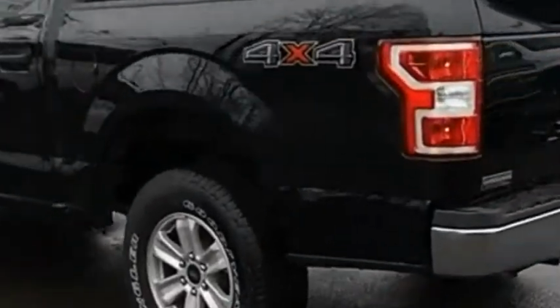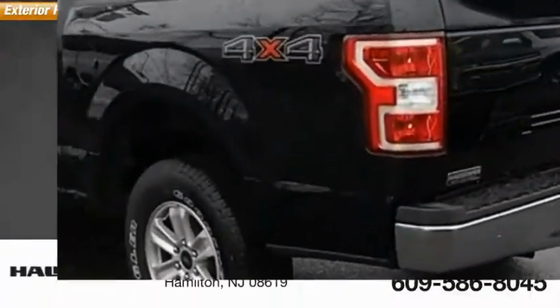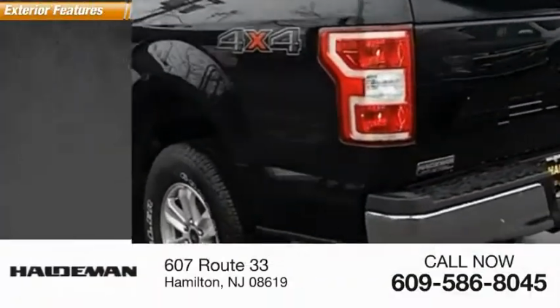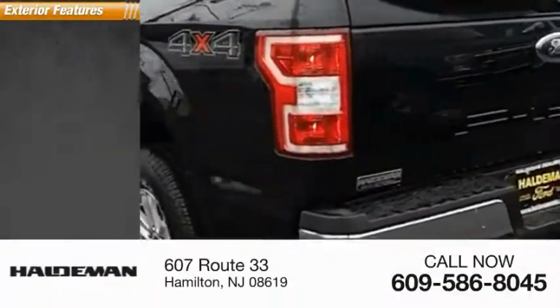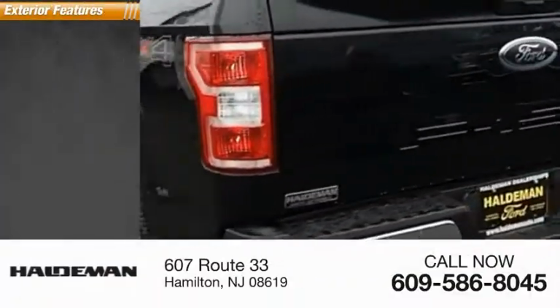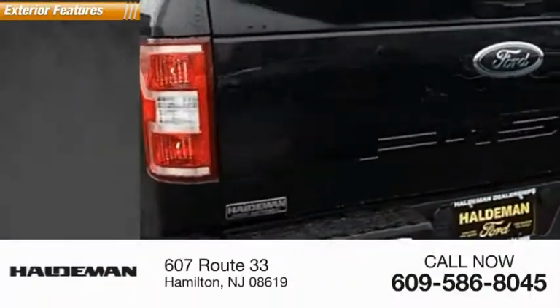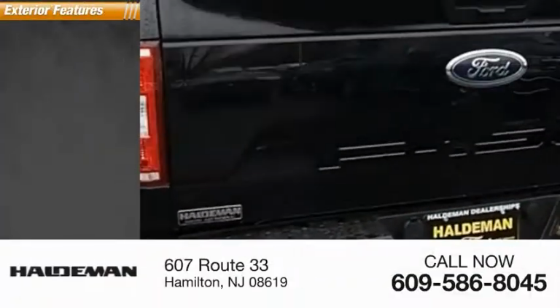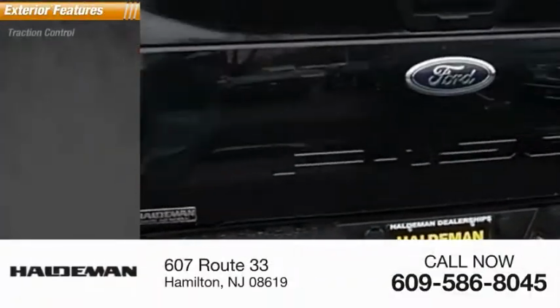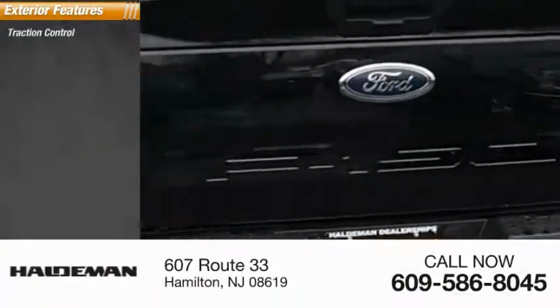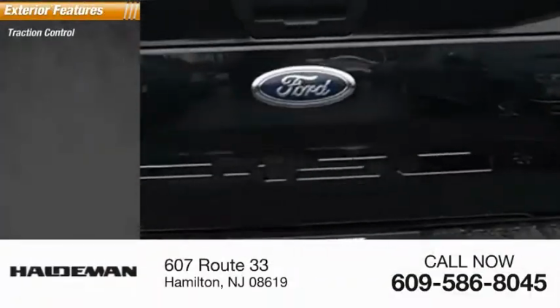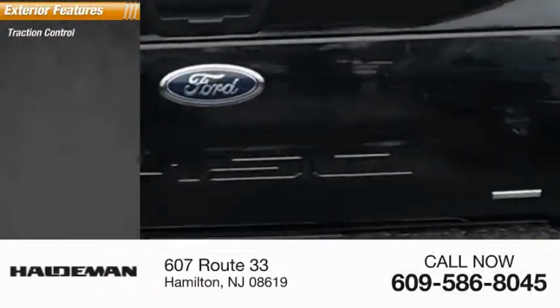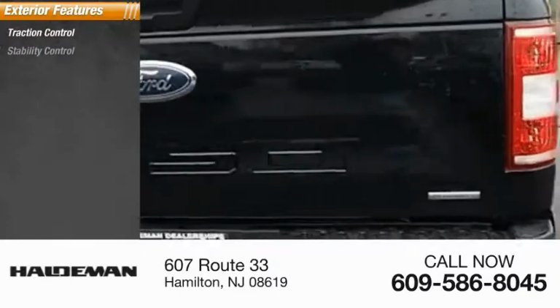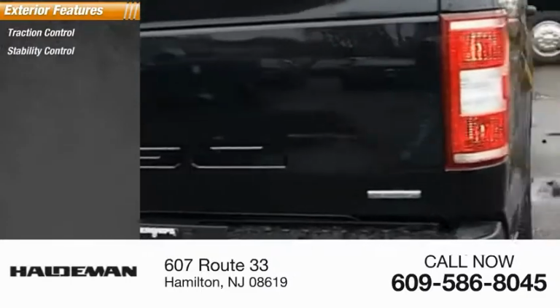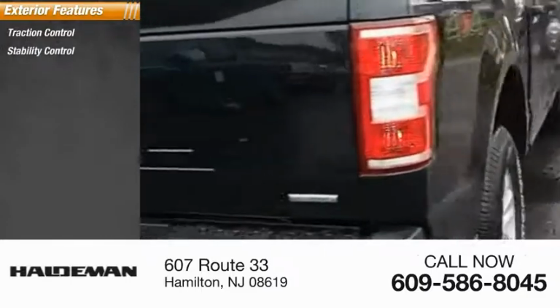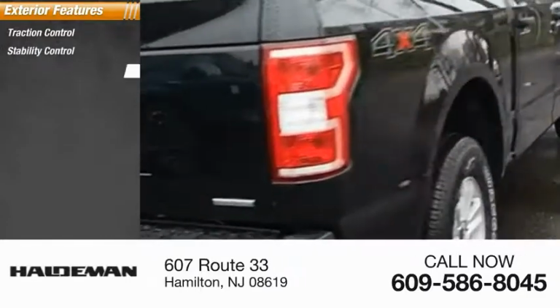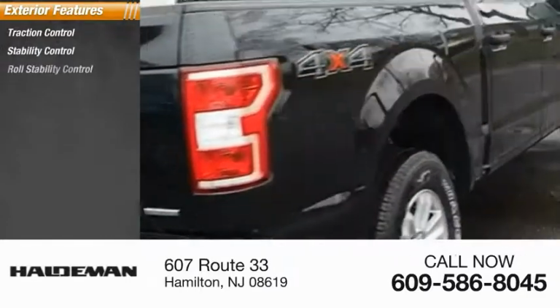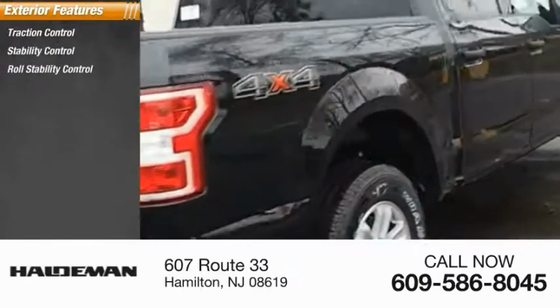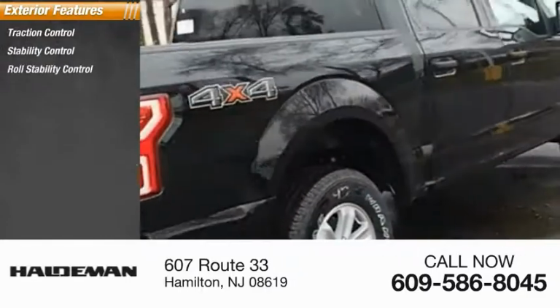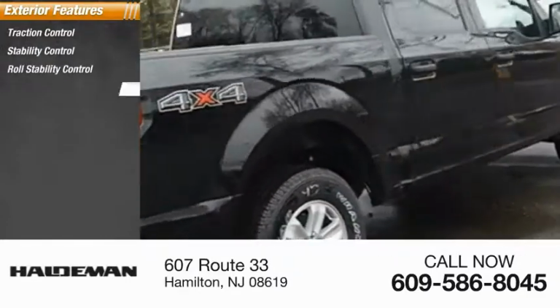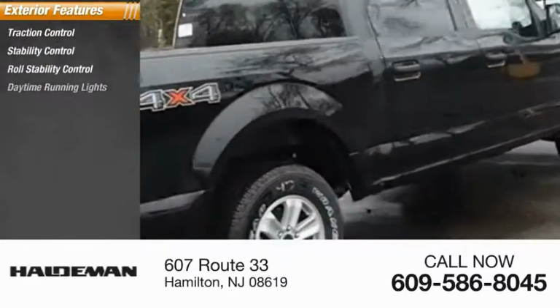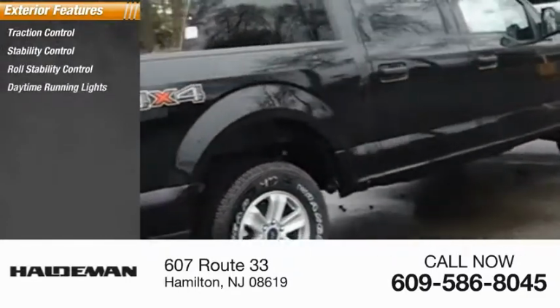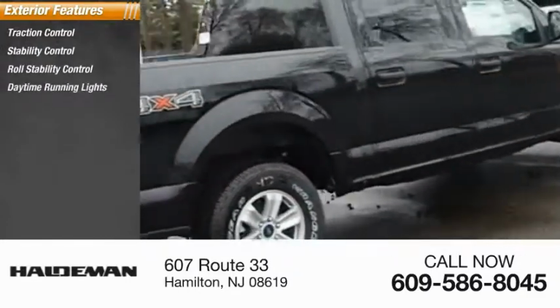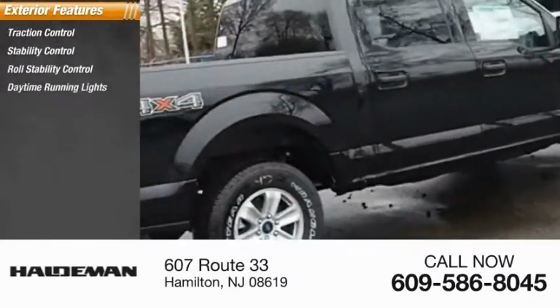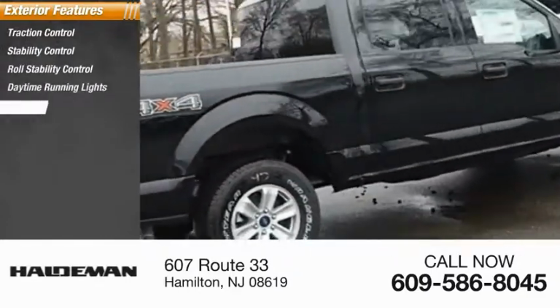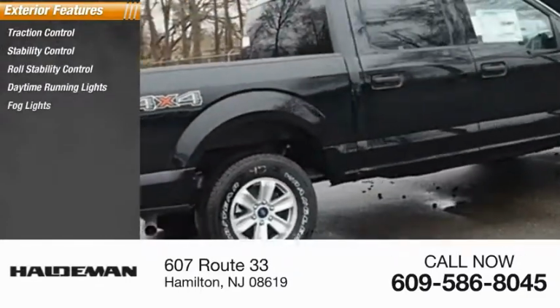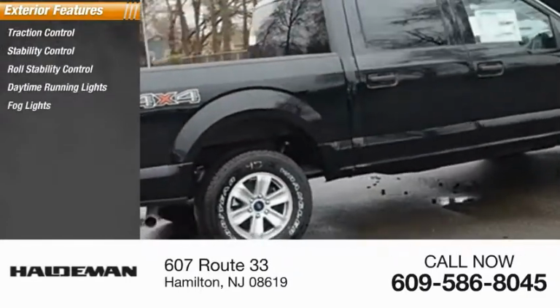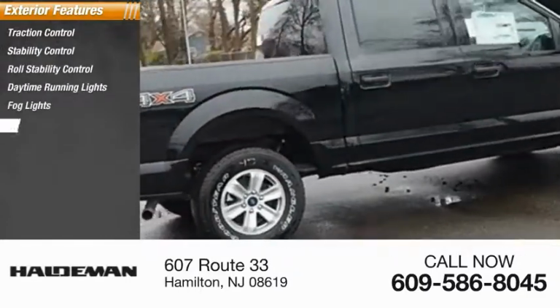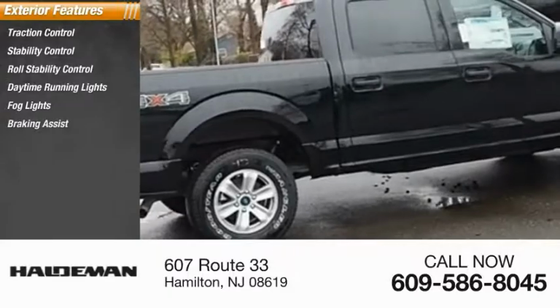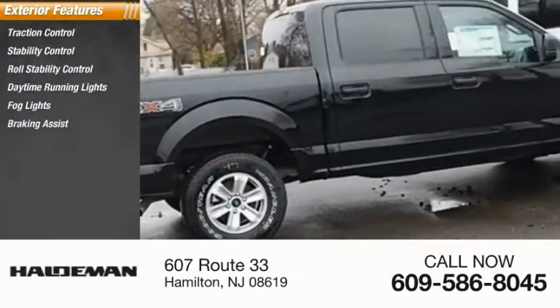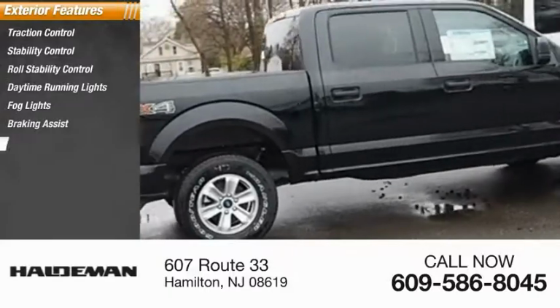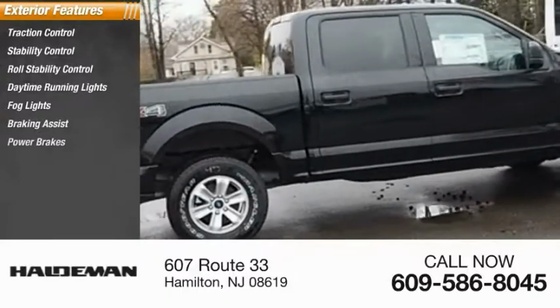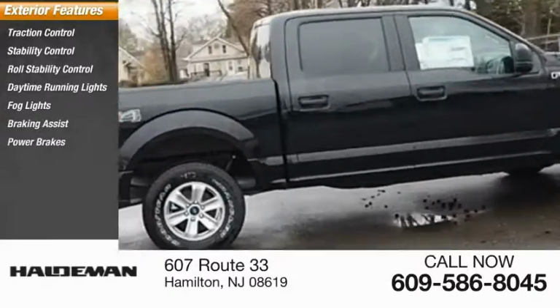Here are some of this vehicle's great options: traction control, stability control, roll stability control, daytime running lights, fog lights, braking assist, power brakes.